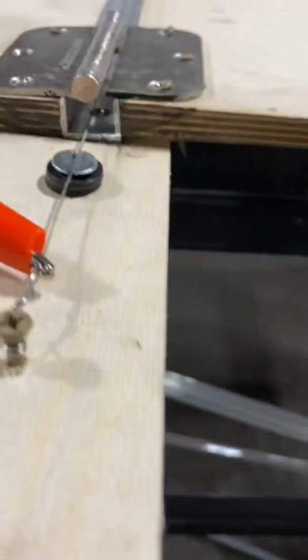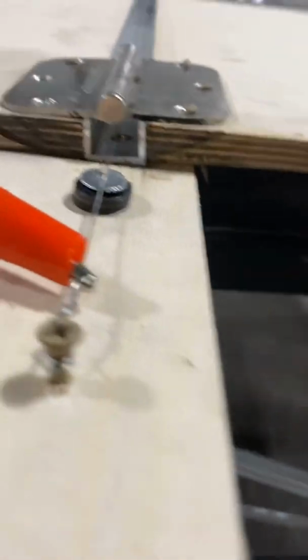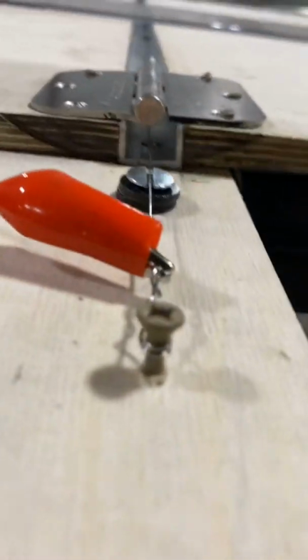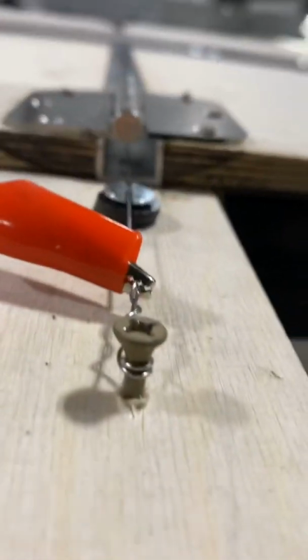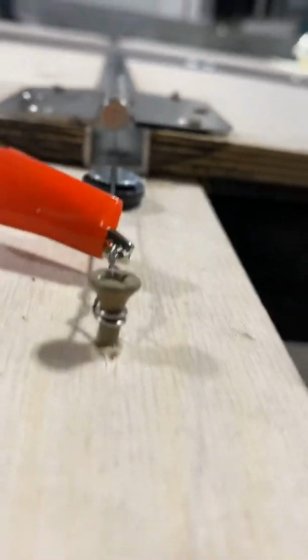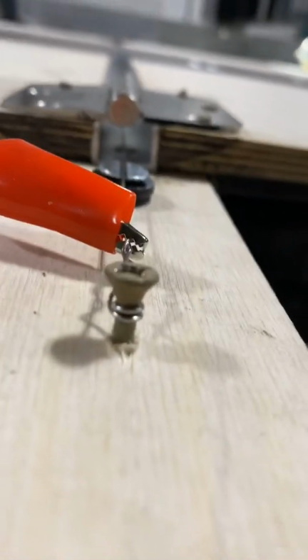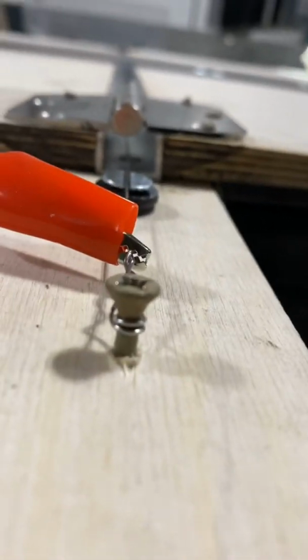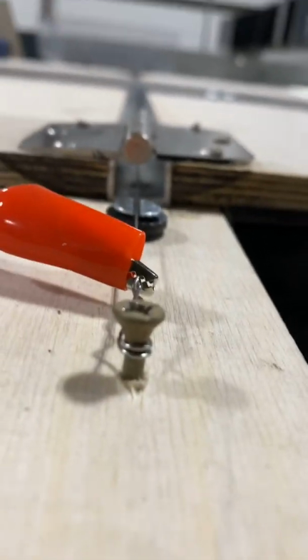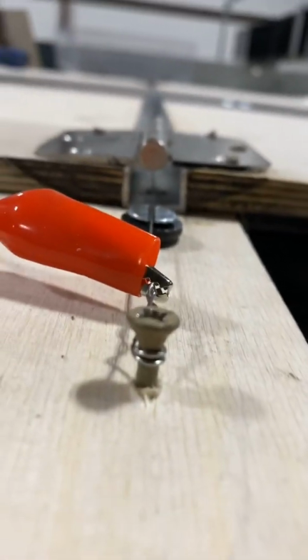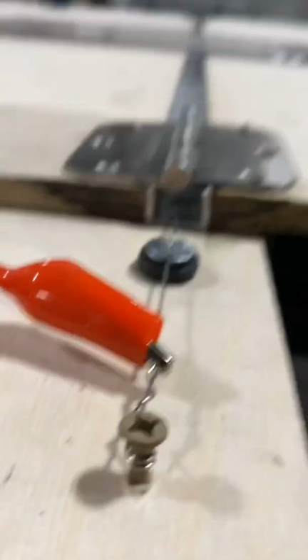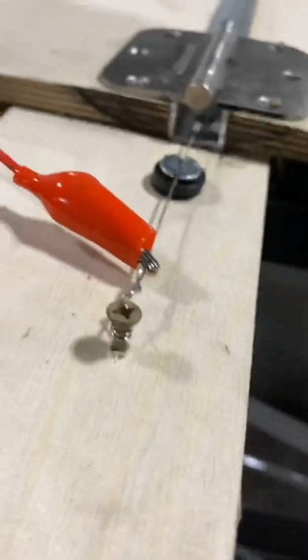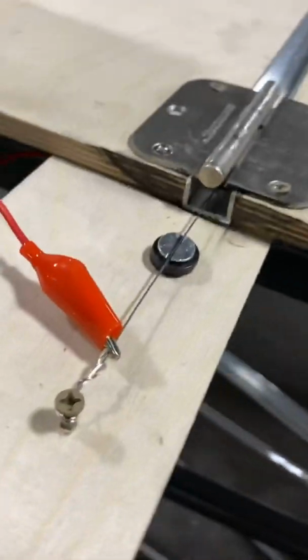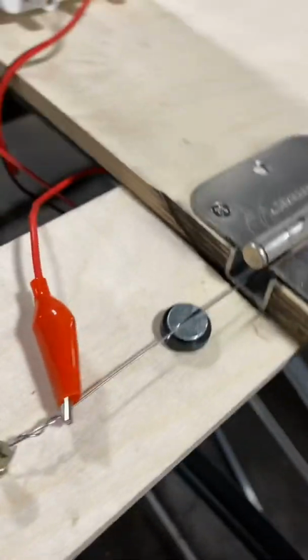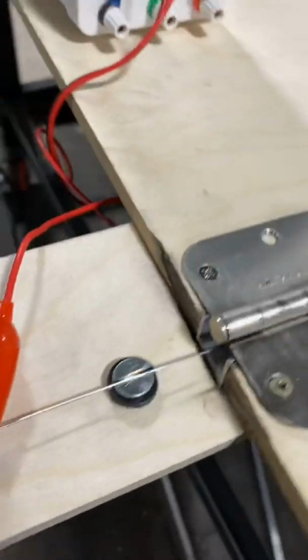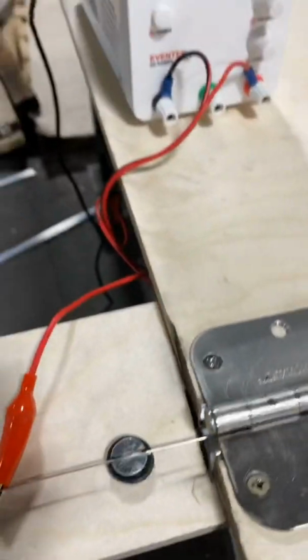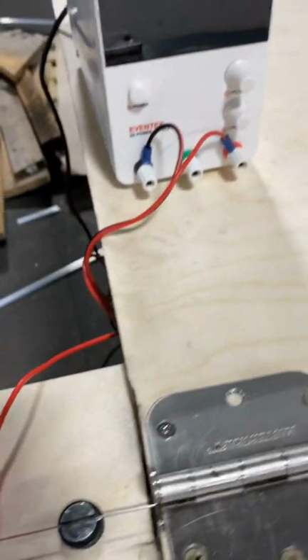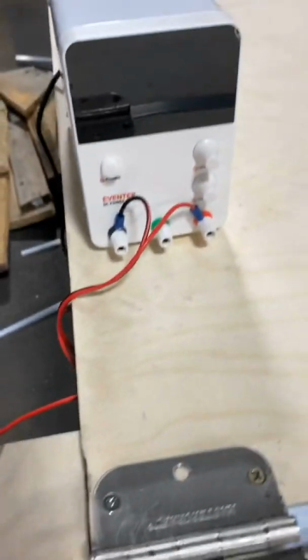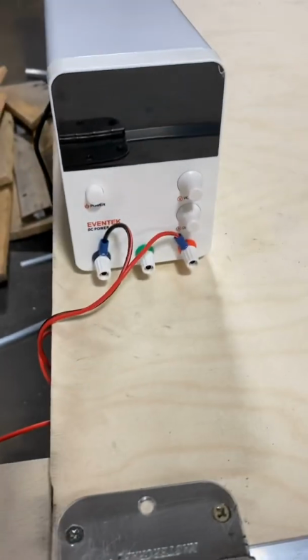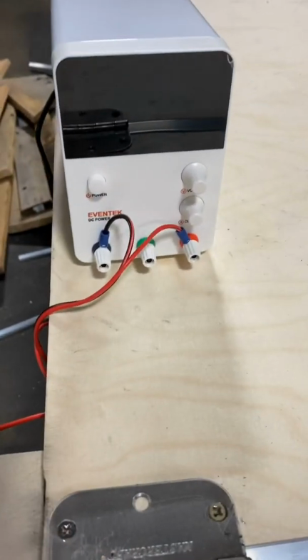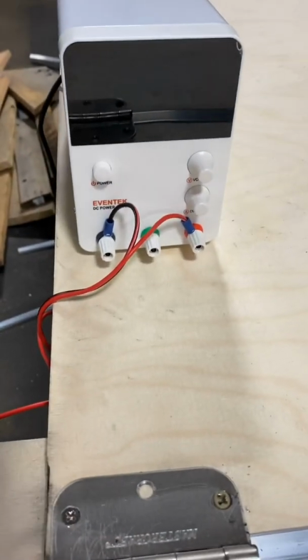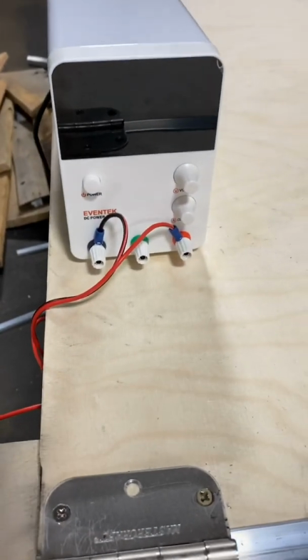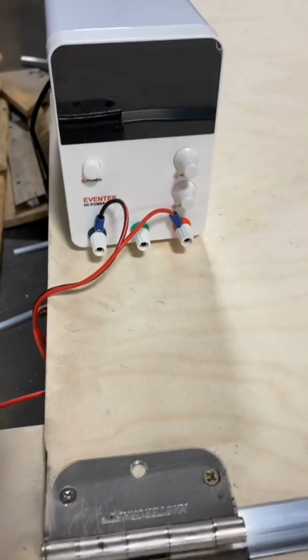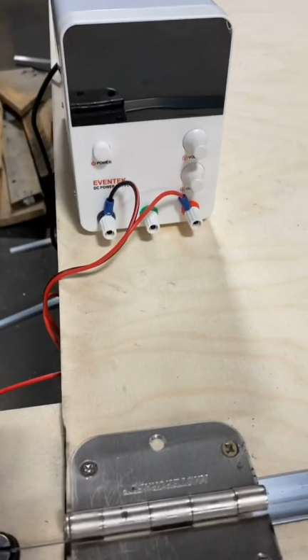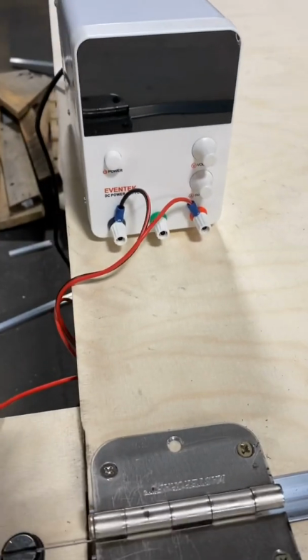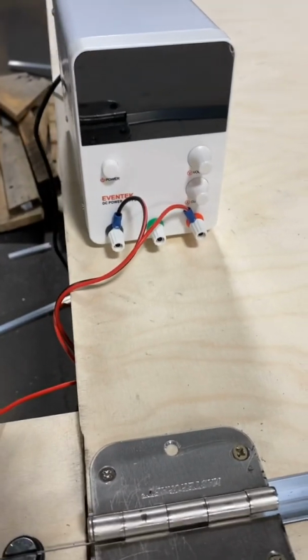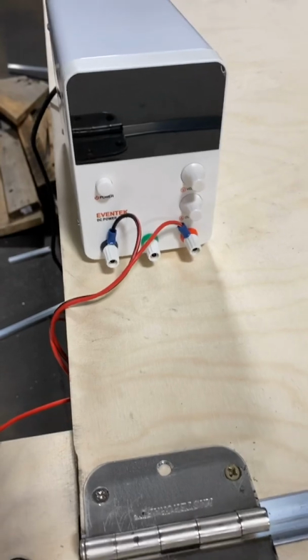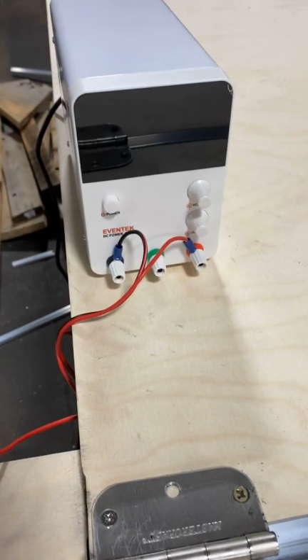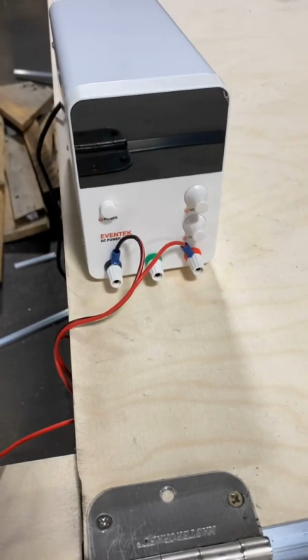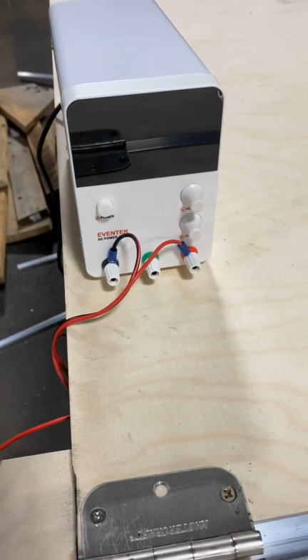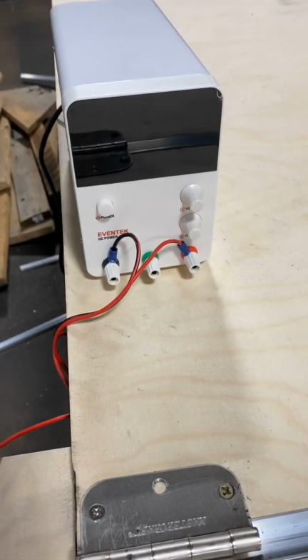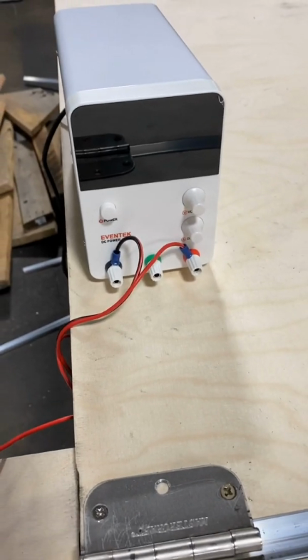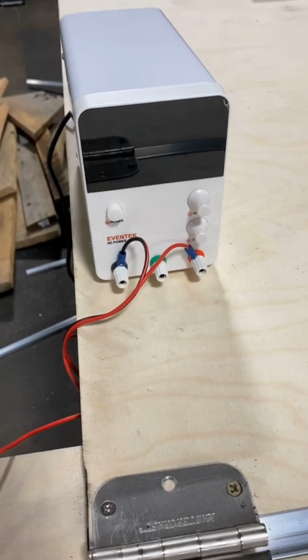Then it stays clear down that channel and comes here to this DC converter power supply. We'll see what happens here in a minute.